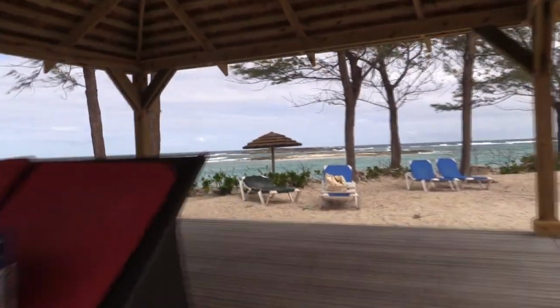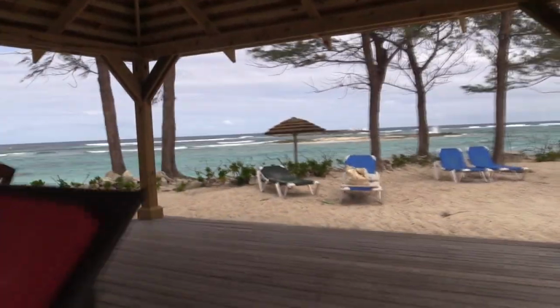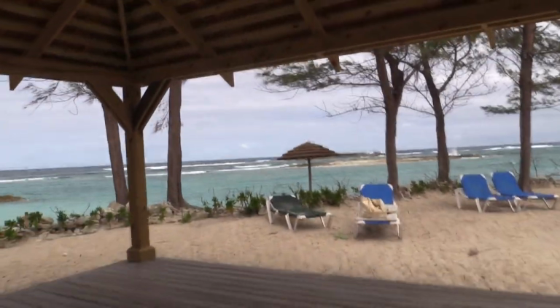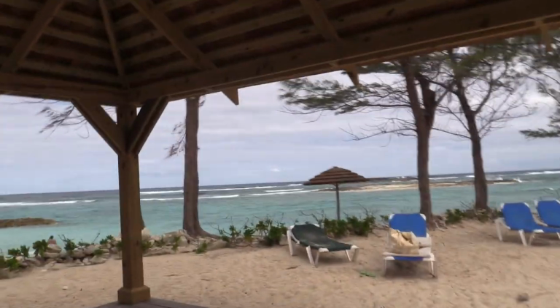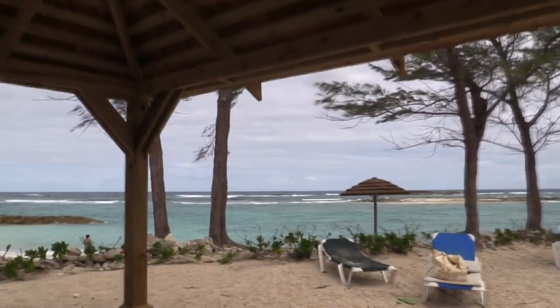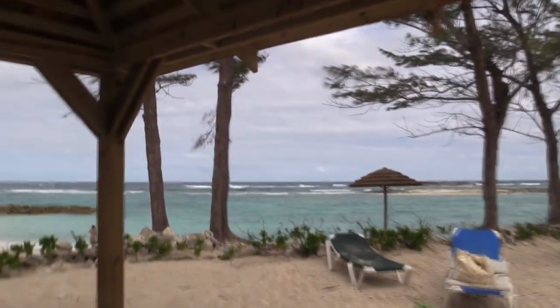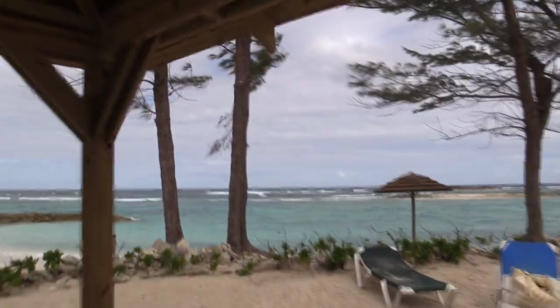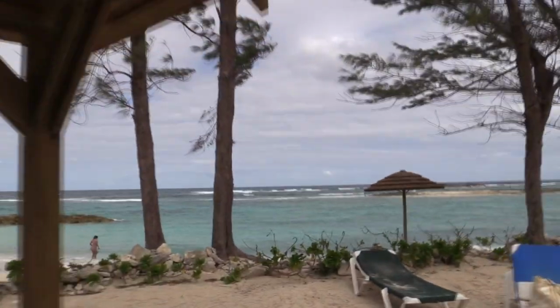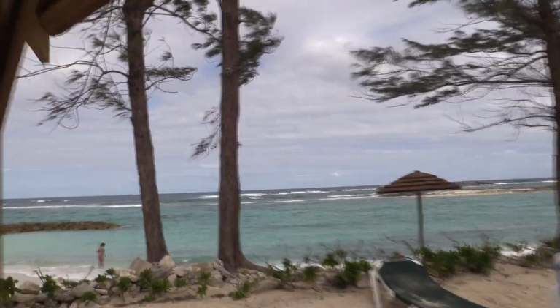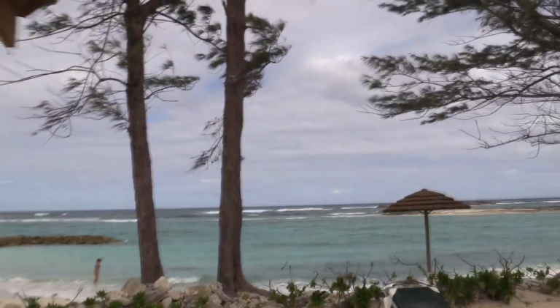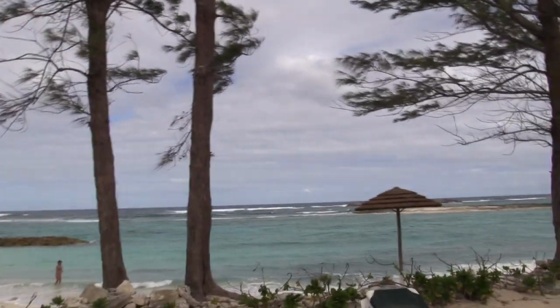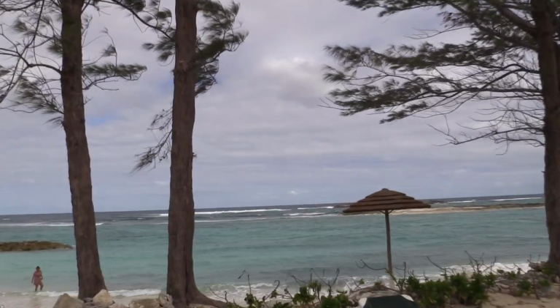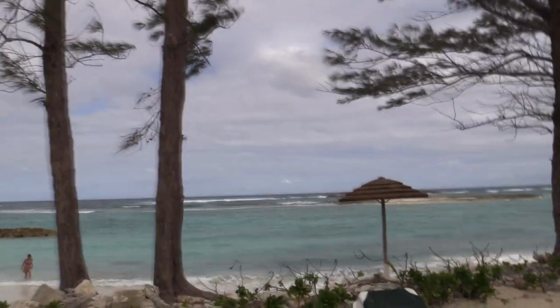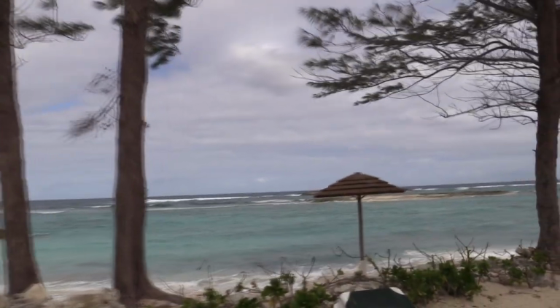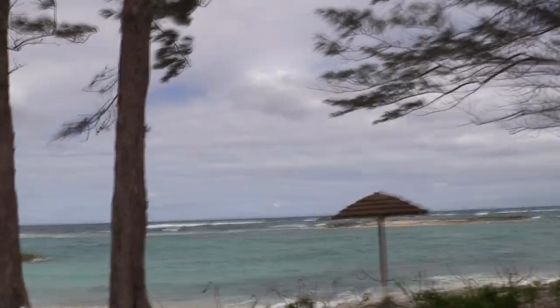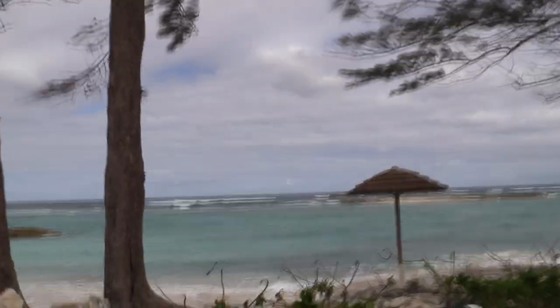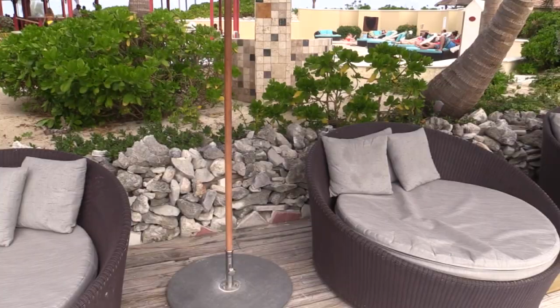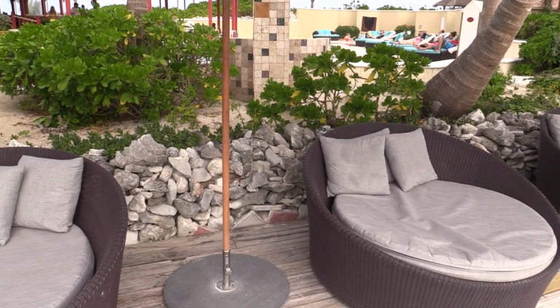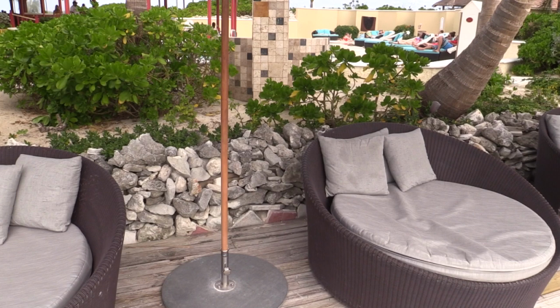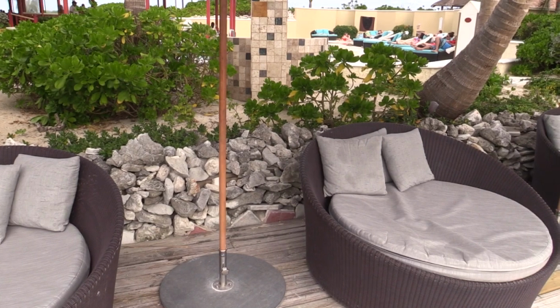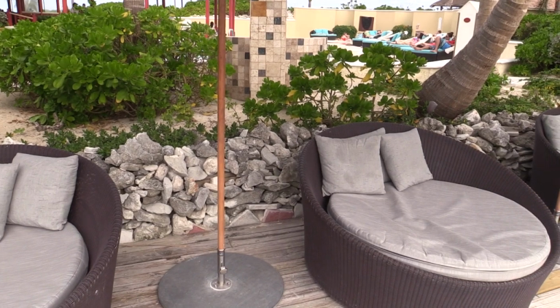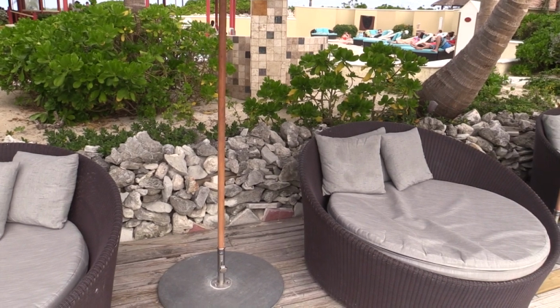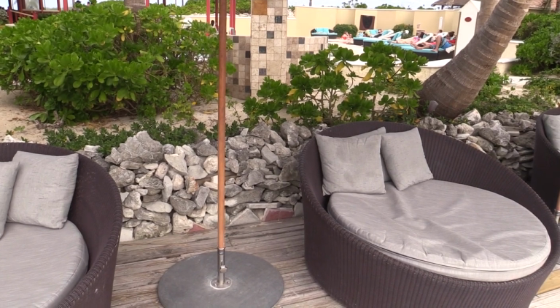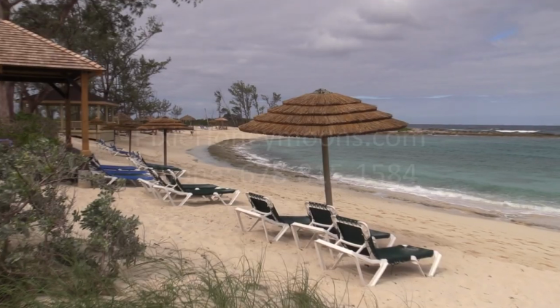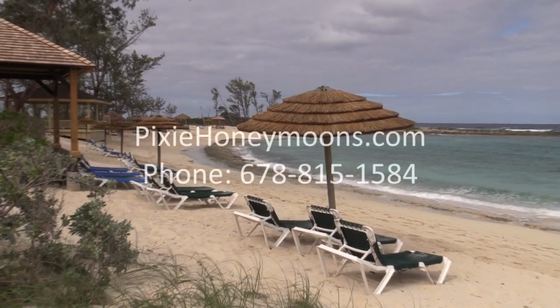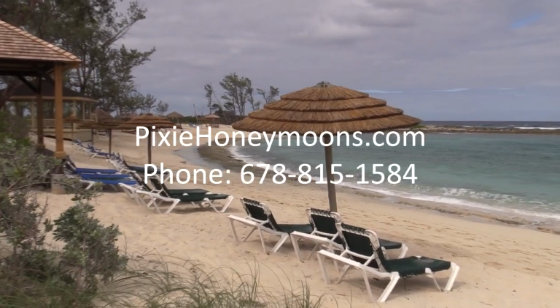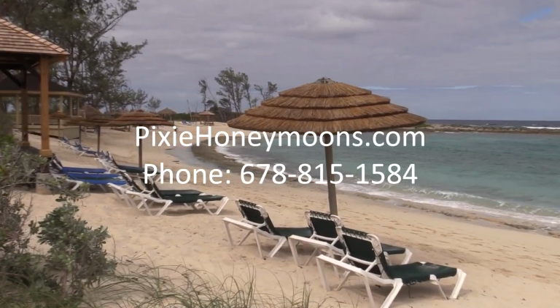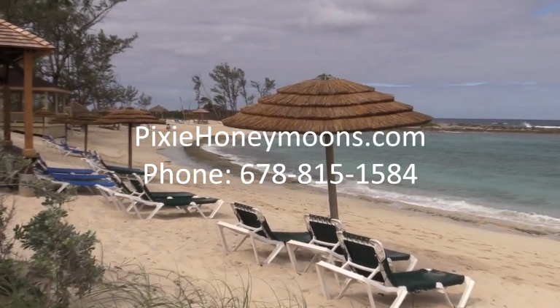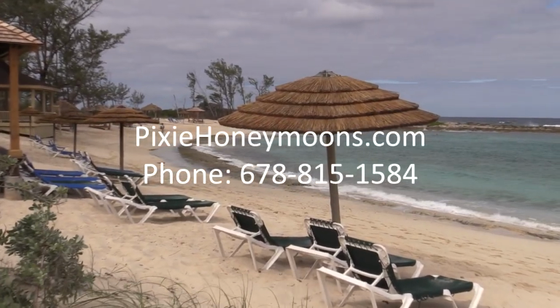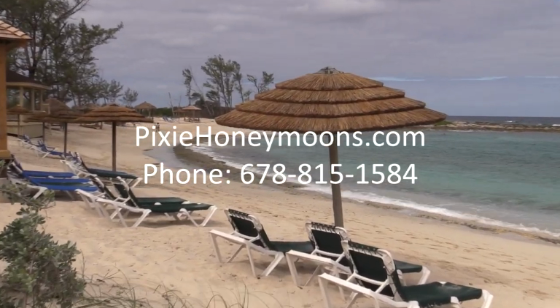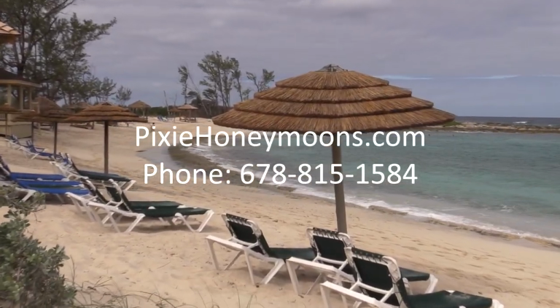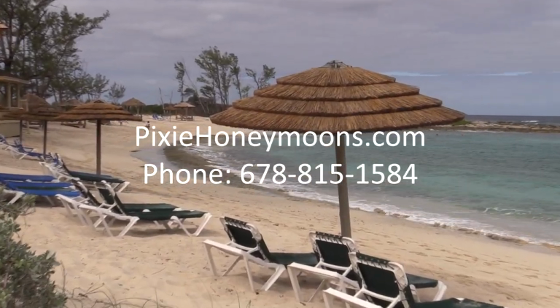So if you're interested in booking a destination wedding, a honeymoon, or an all-inclusive vacation, please contact one of our Pixies over at PixieHoneymoons.com or you can give us a call at 678-815-1584.